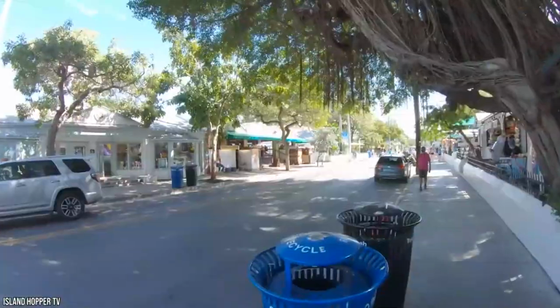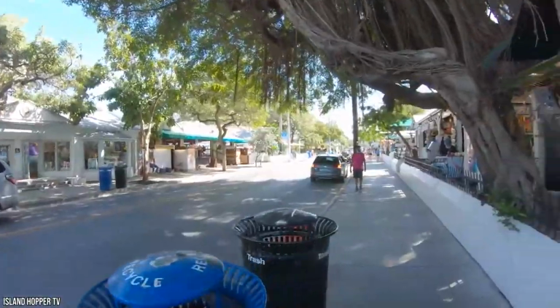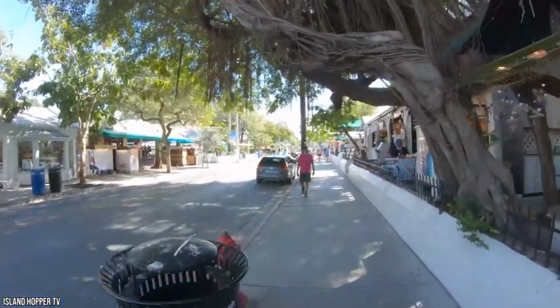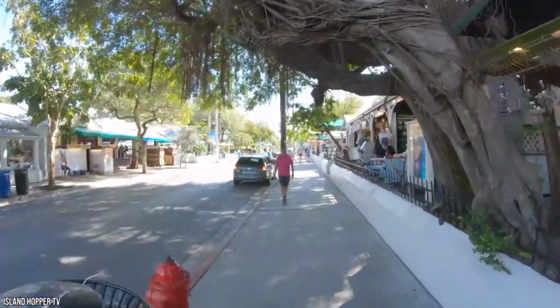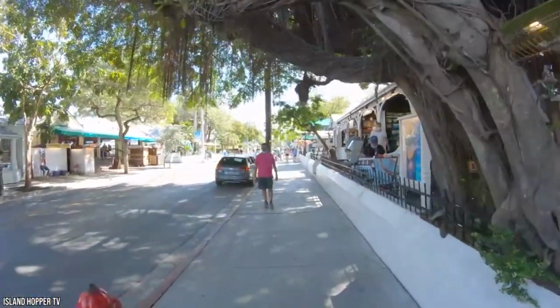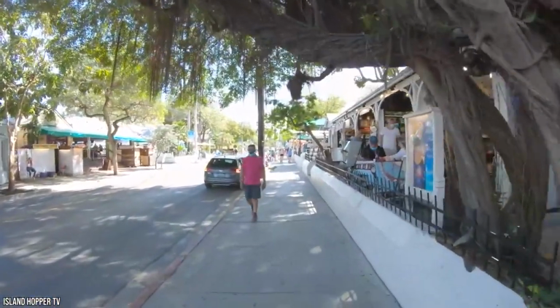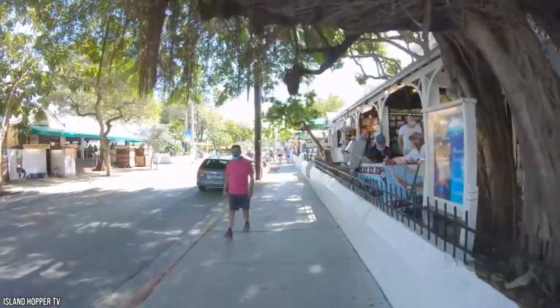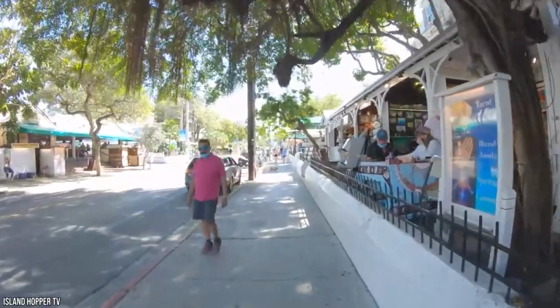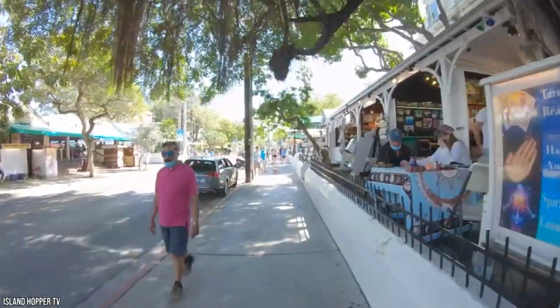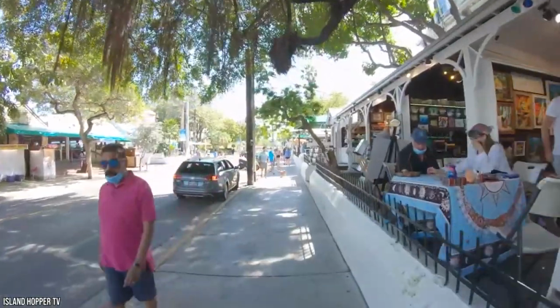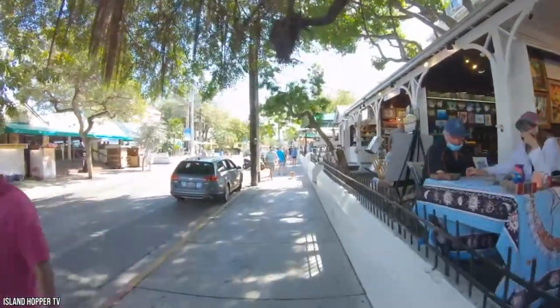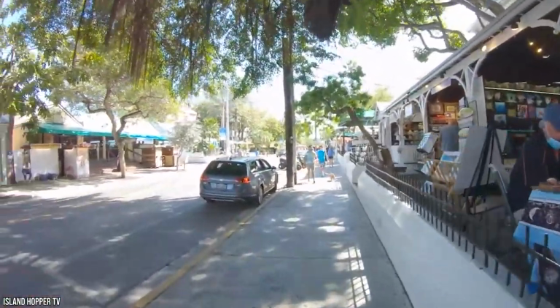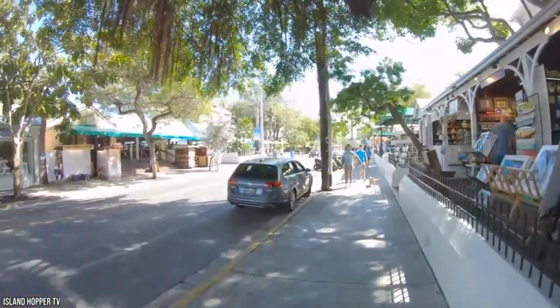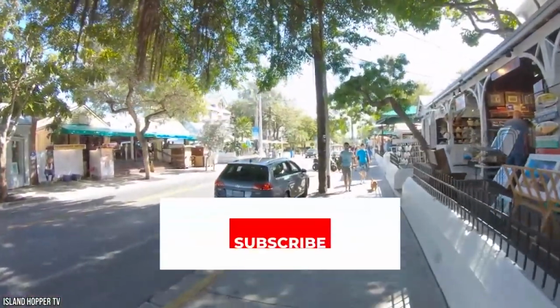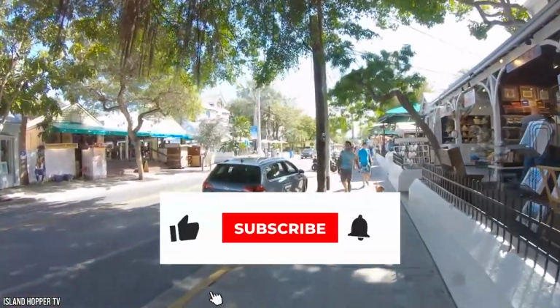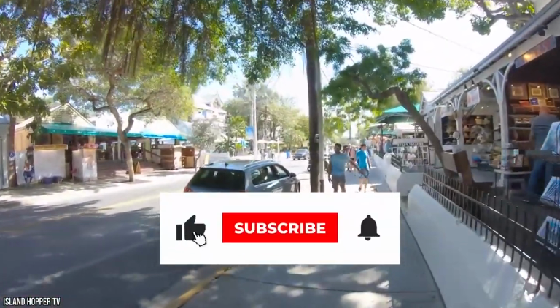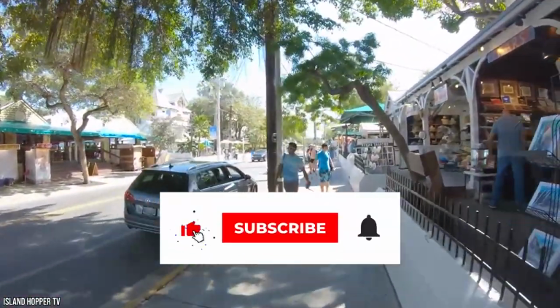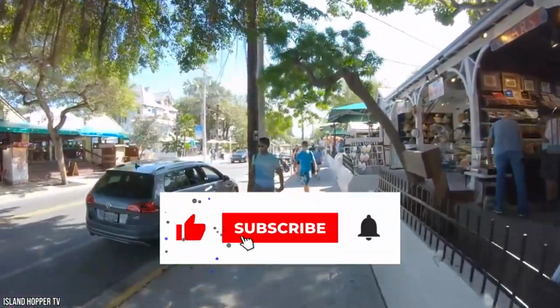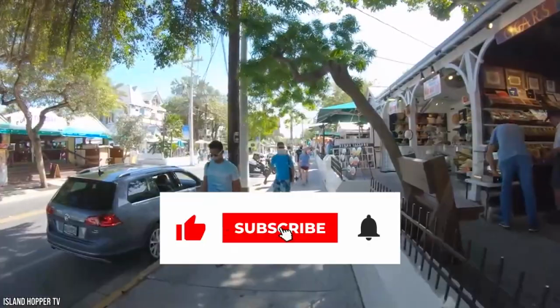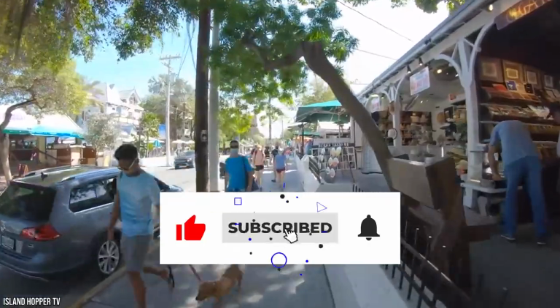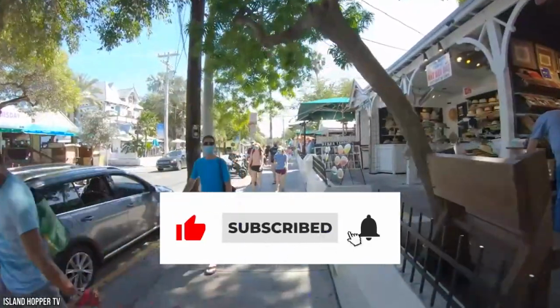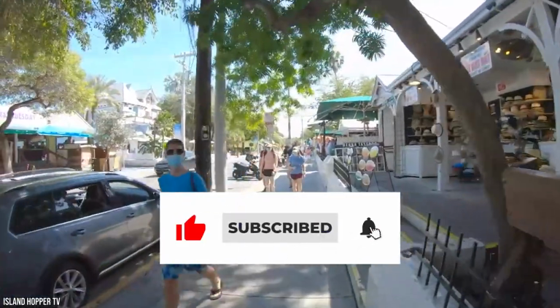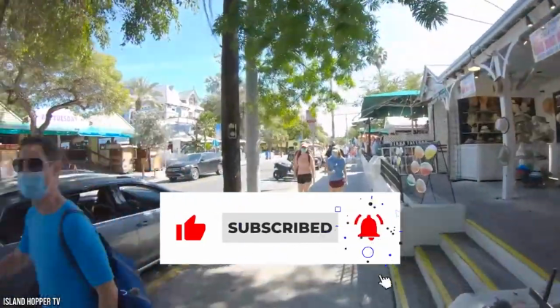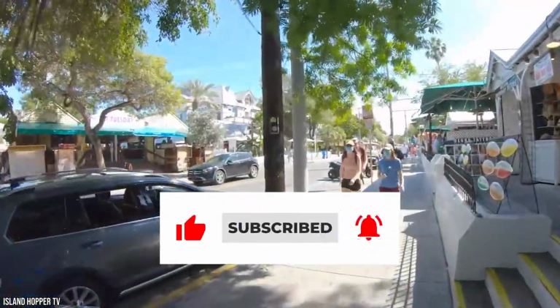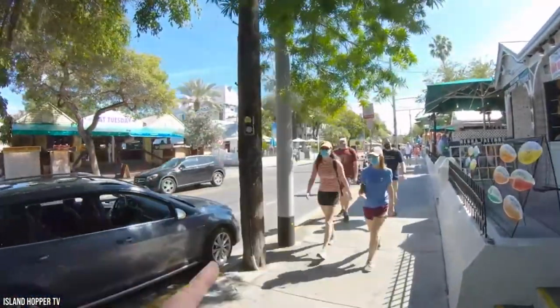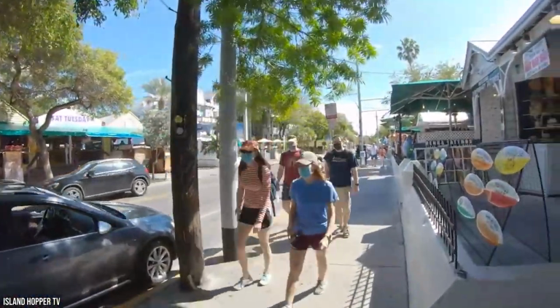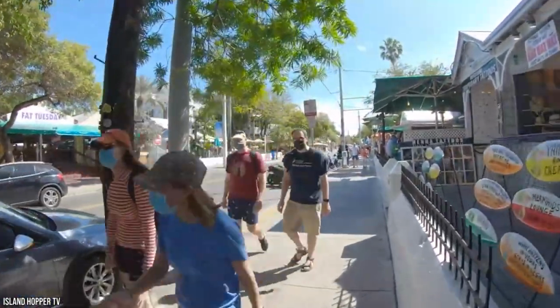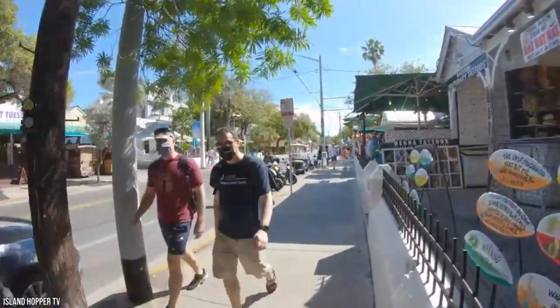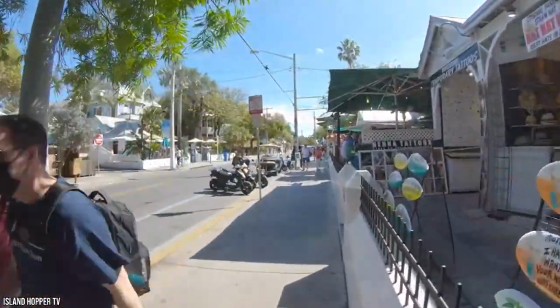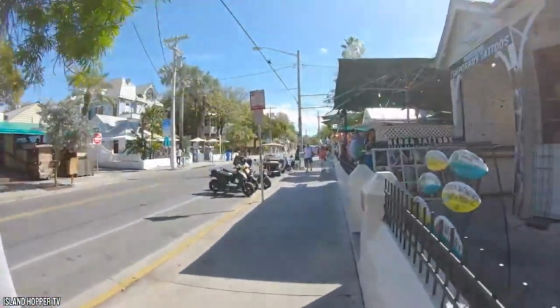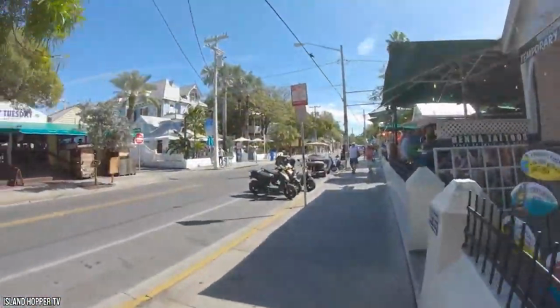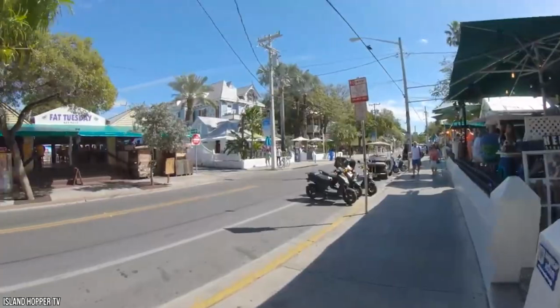Did we miss any of your favorites in the Florida Keys? Let us know in the comments section below. Make sure you give this video a like and subscribe to Viewcation if you haven't already, and click the bell icon to stay updated on all our latest content.